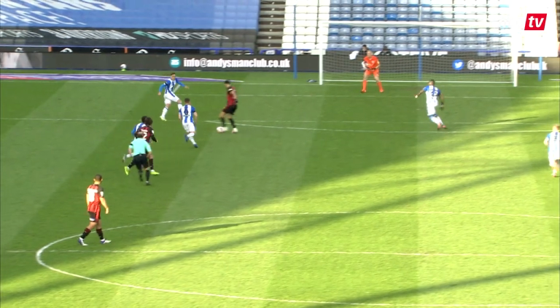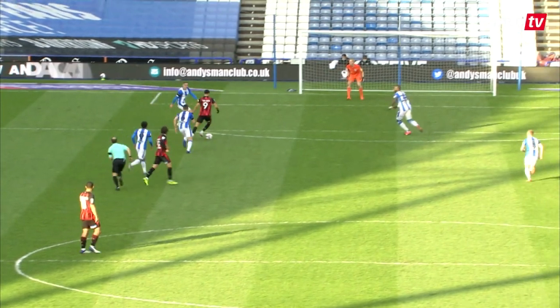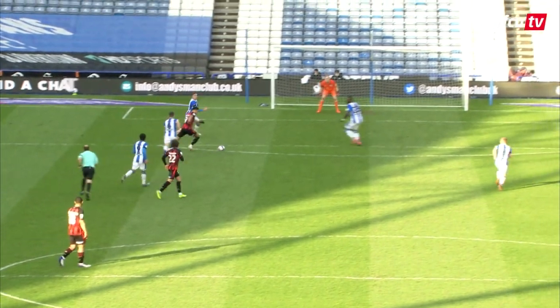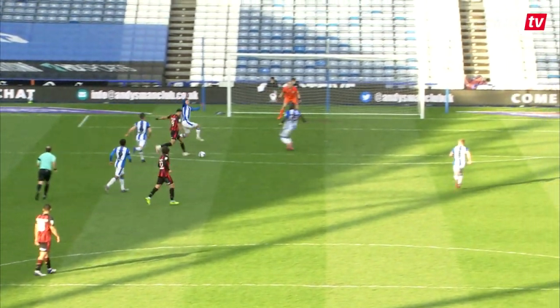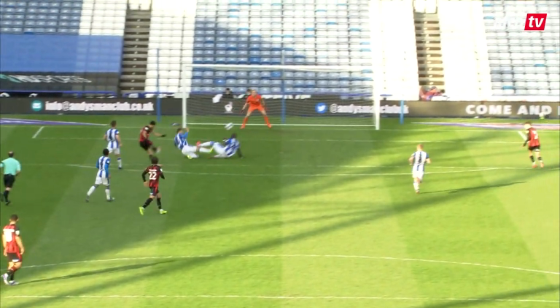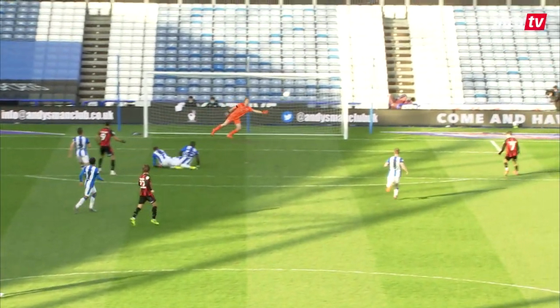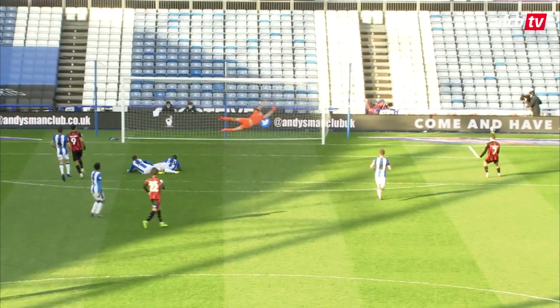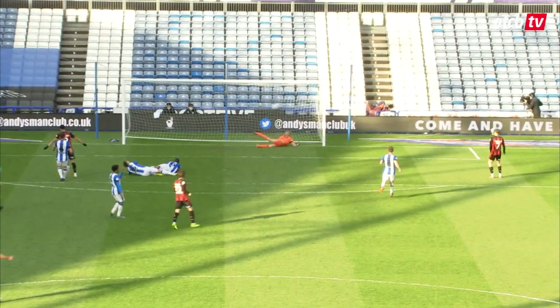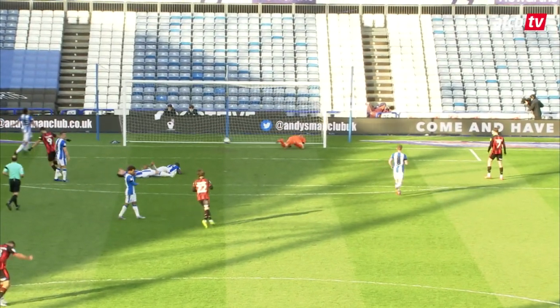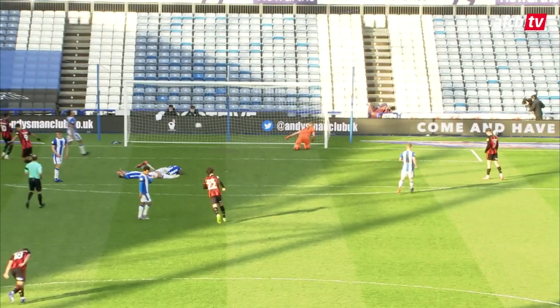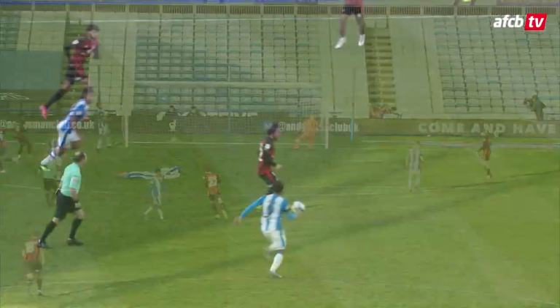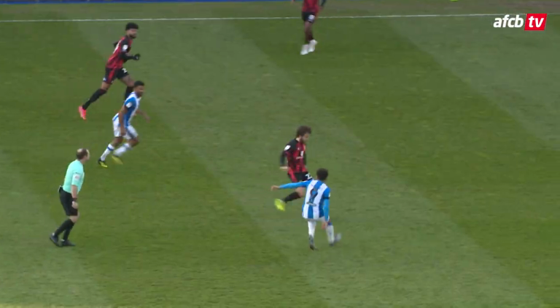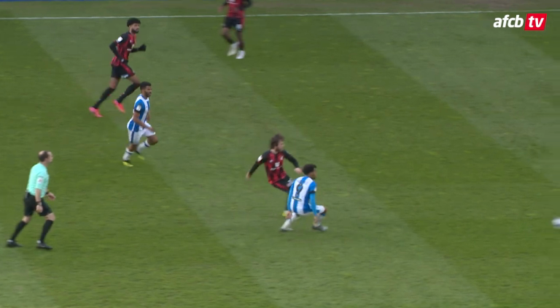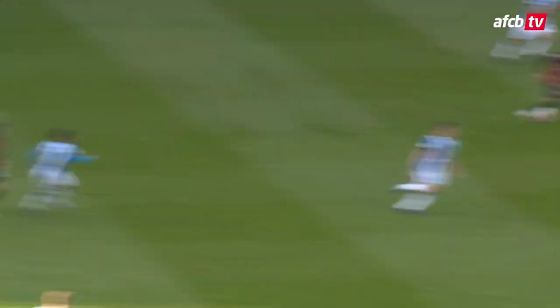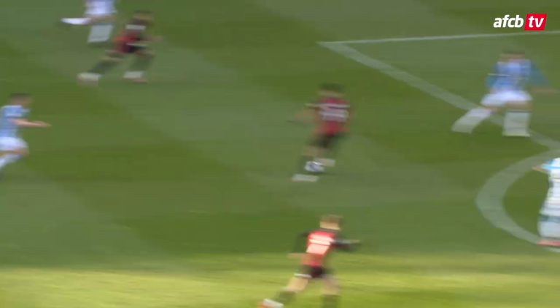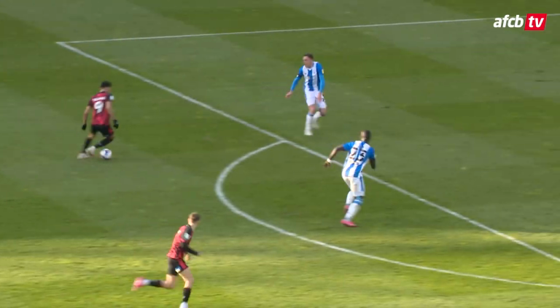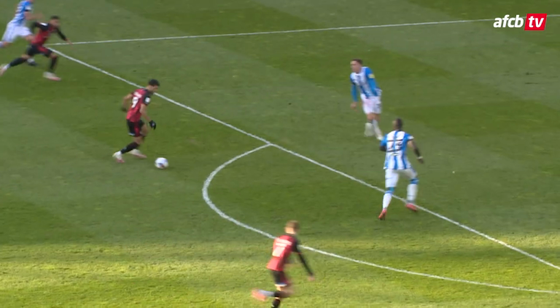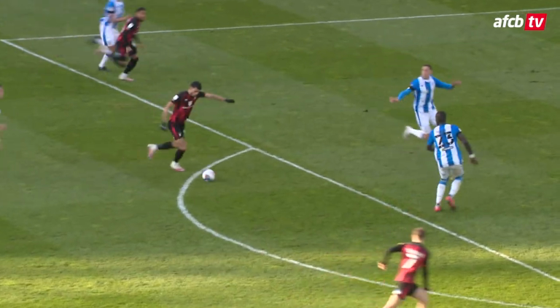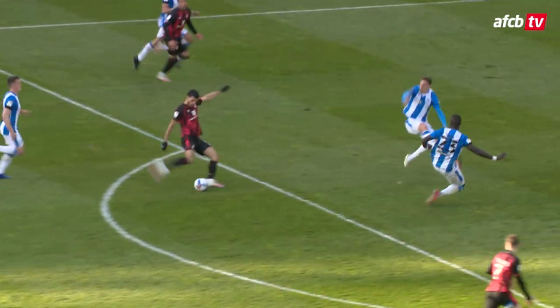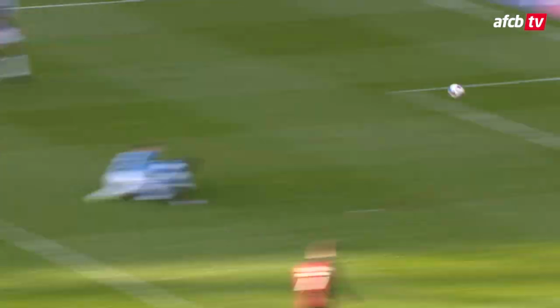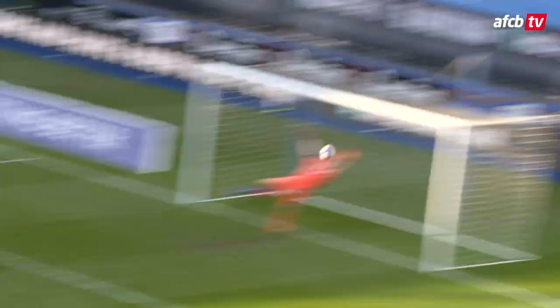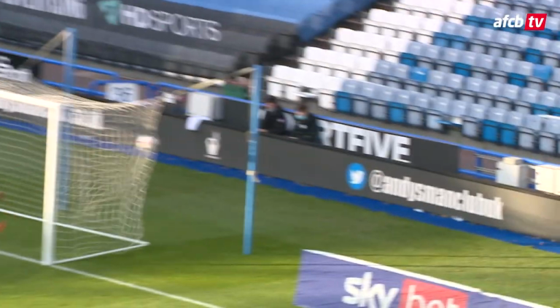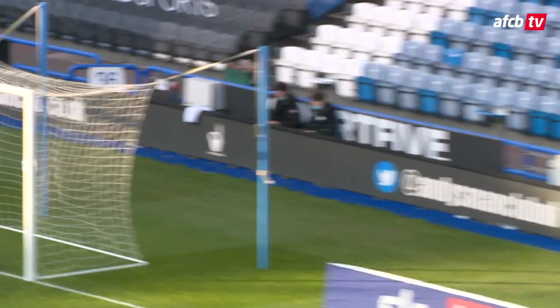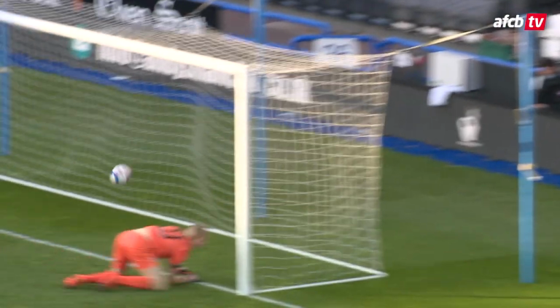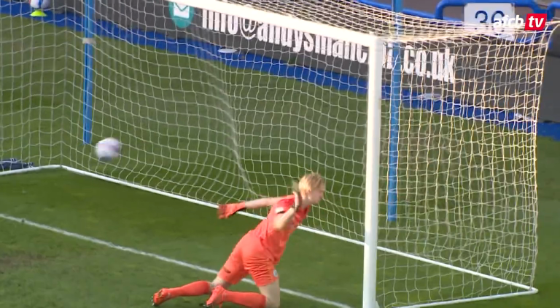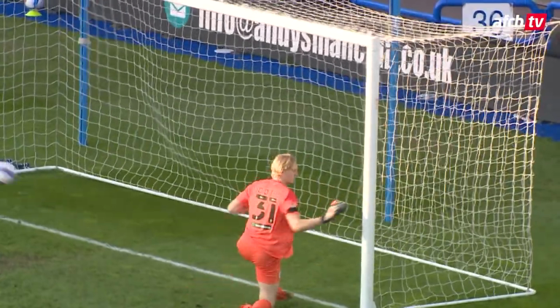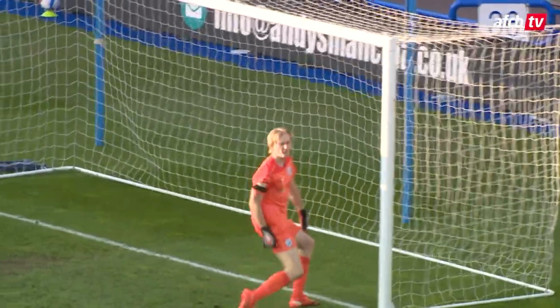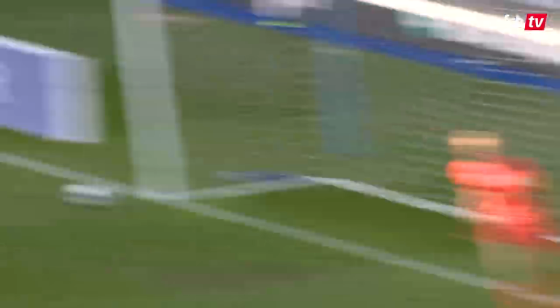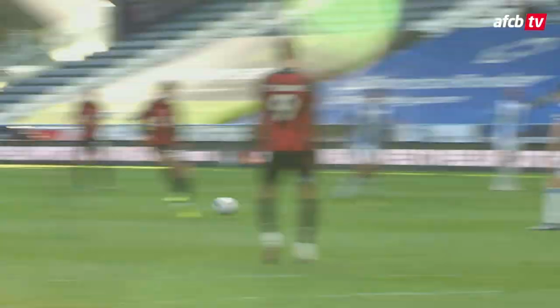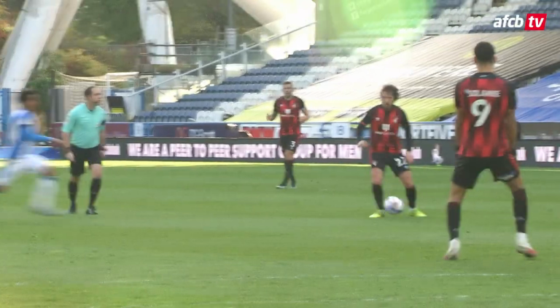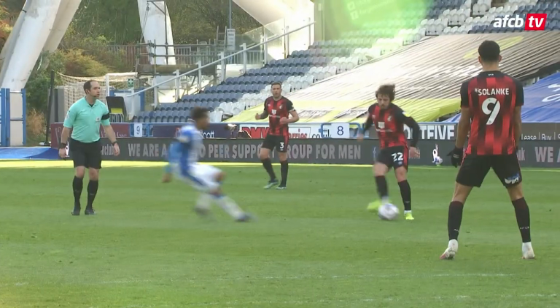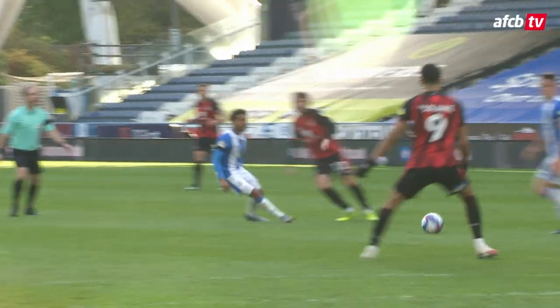I bet he couldn't believe his luck when he turned on the edge of the area and there was nobody in front of him. But he still had a lot to do, and he smashed it low down past the keeper, who had absolutely no chance. What a great finish.